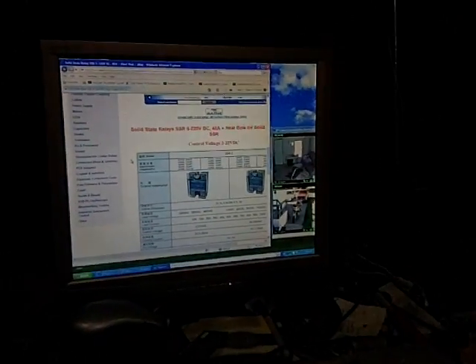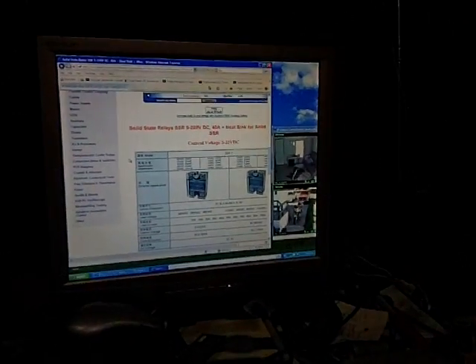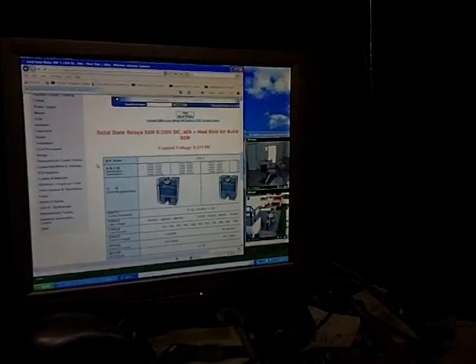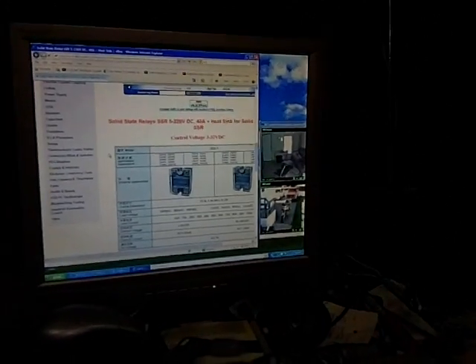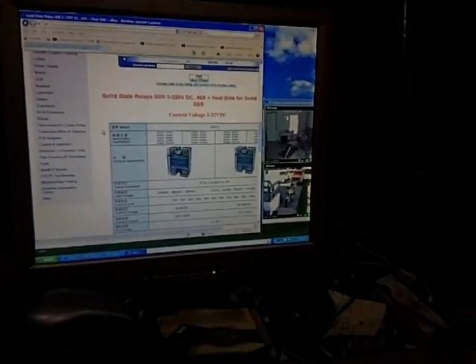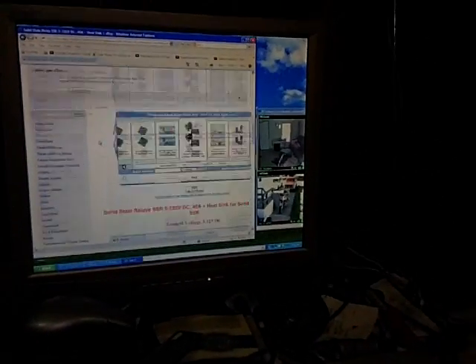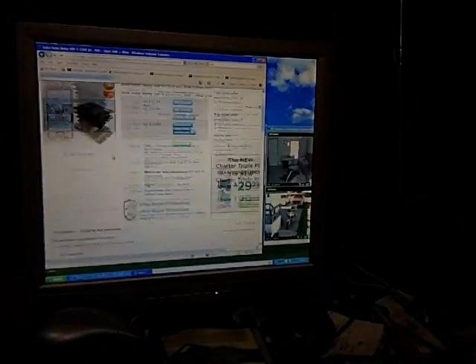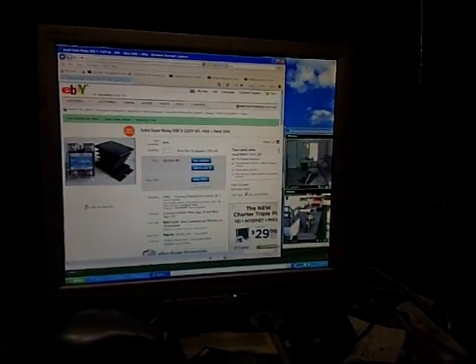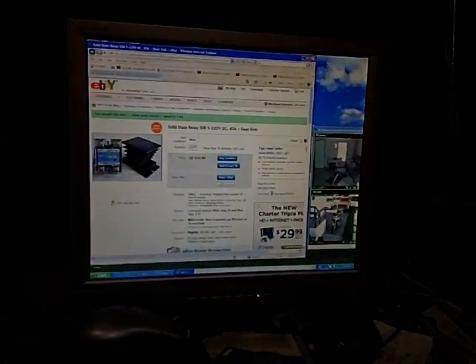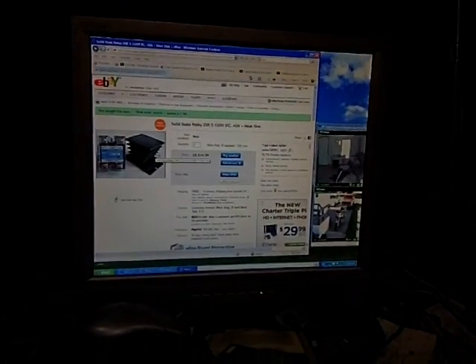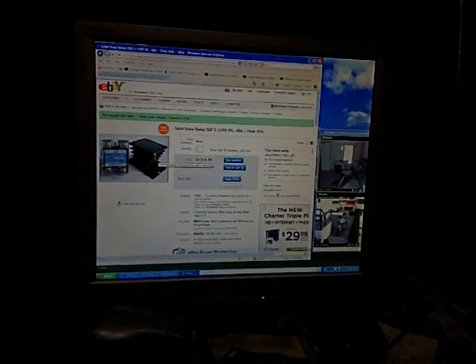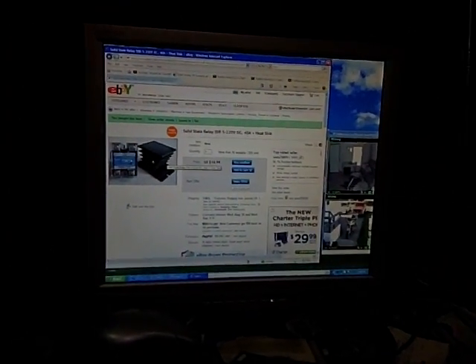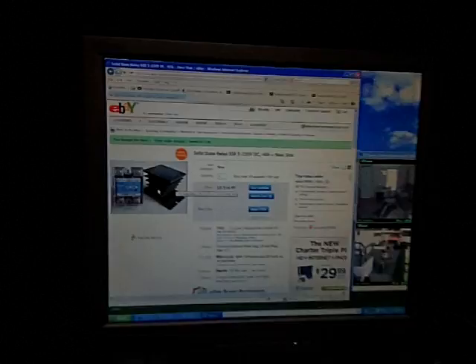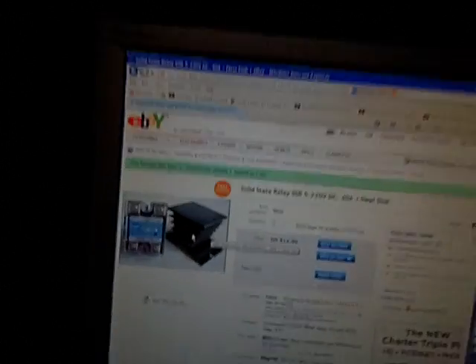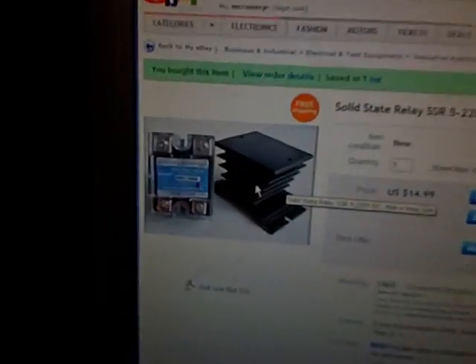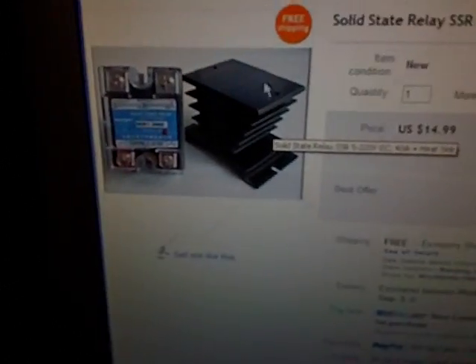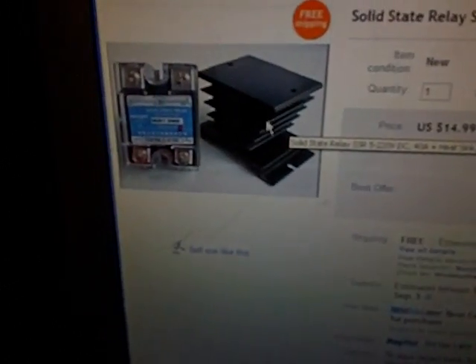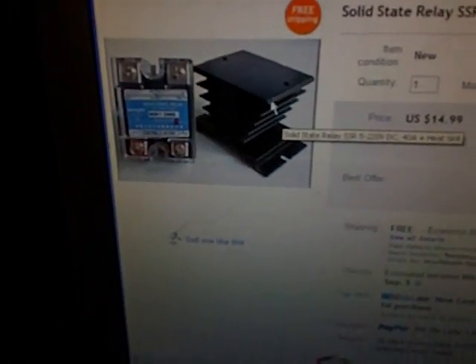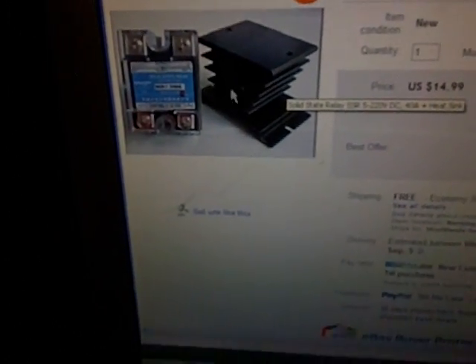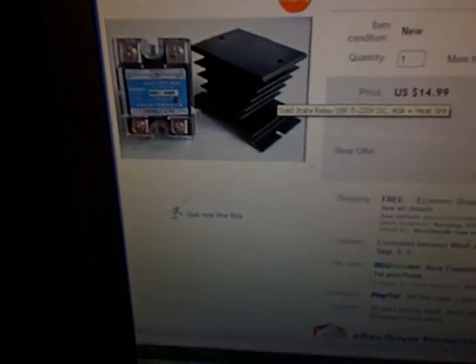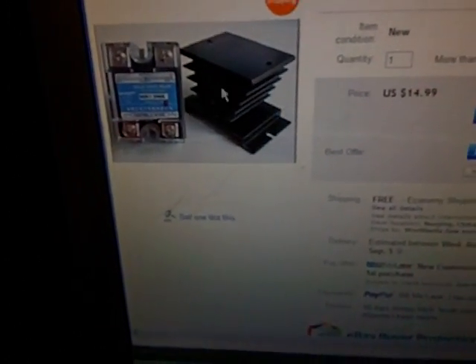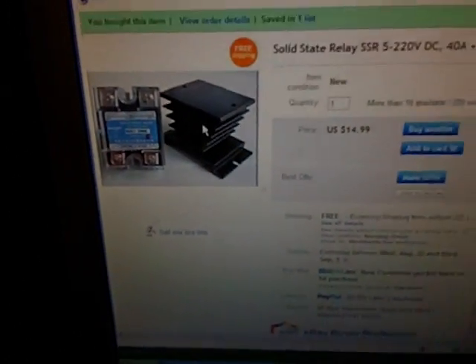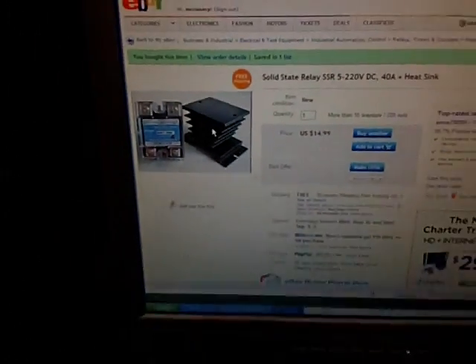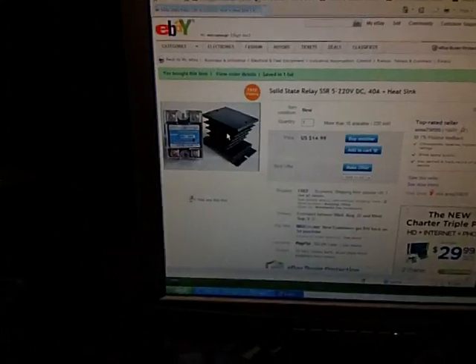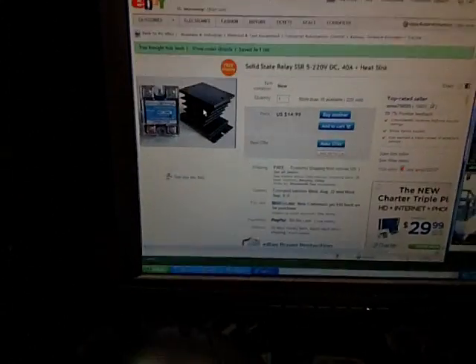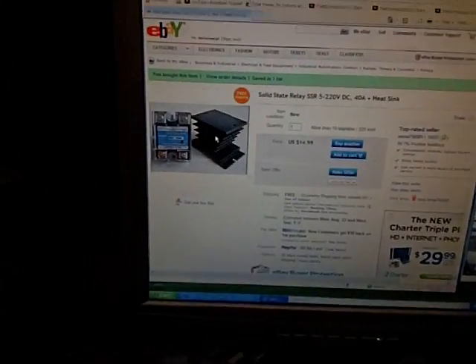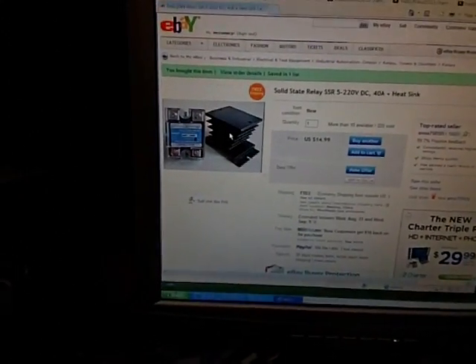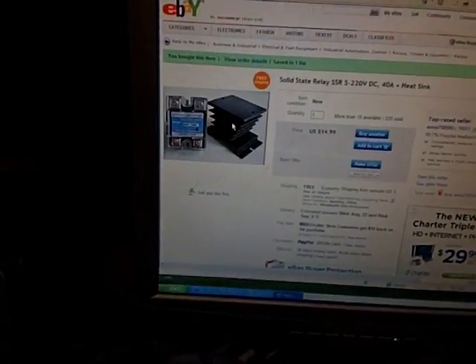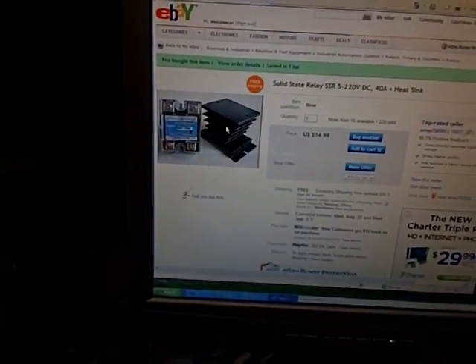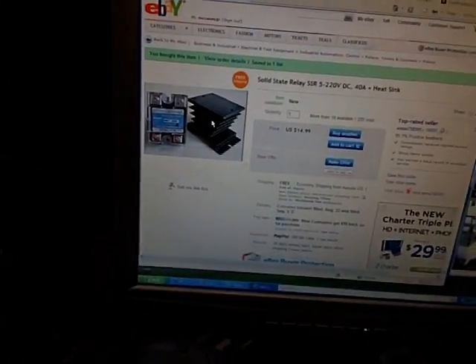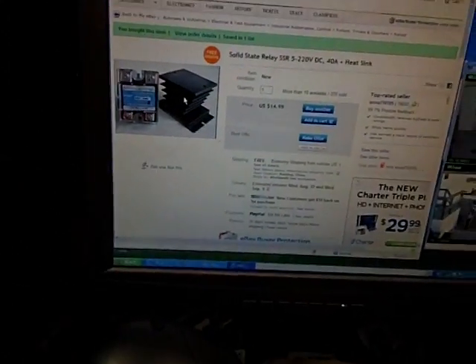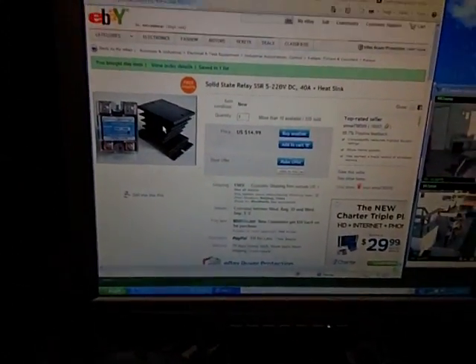I've got a small fan running on the heat sink that came with this. Right there's the heat sink — you can see it. I have a little small fan I had sitting in front of it to make sure I kept it cool. I feel like I'm only using half the current, so I really wouldn't have had to, but I went overkill.